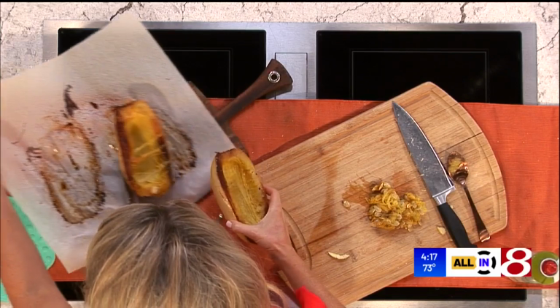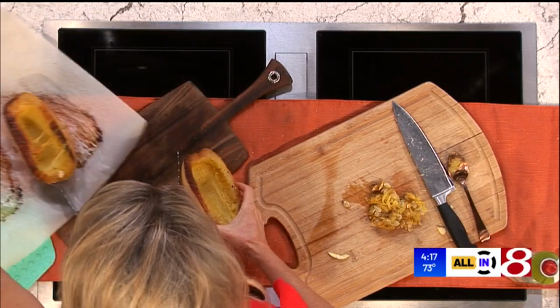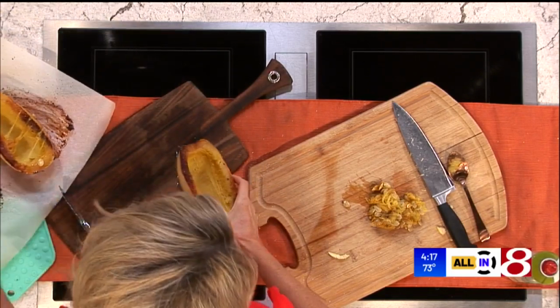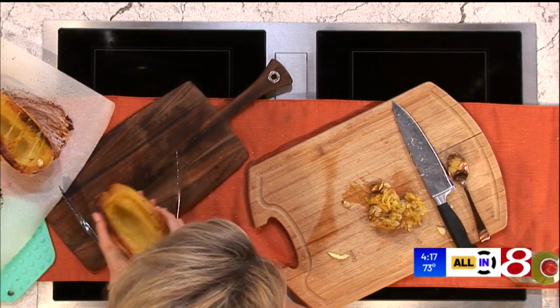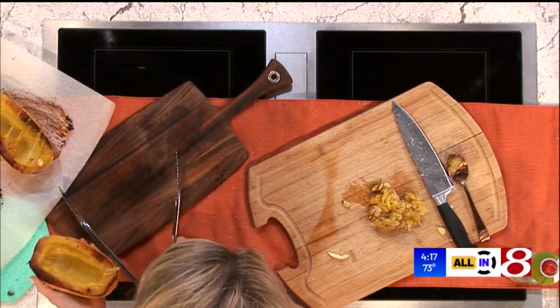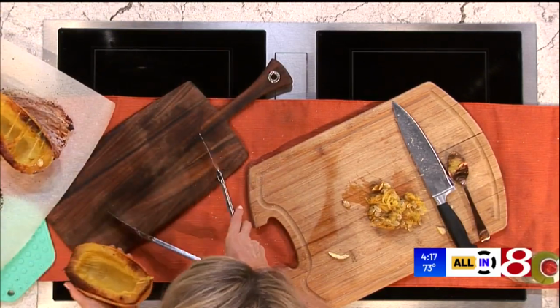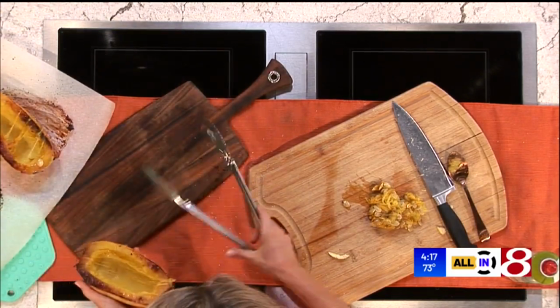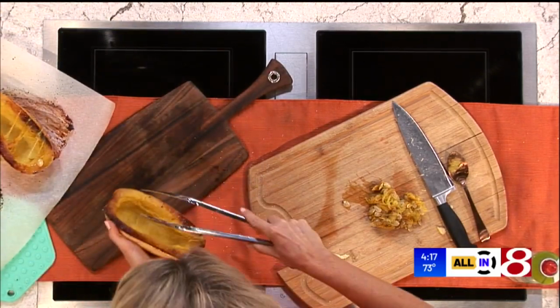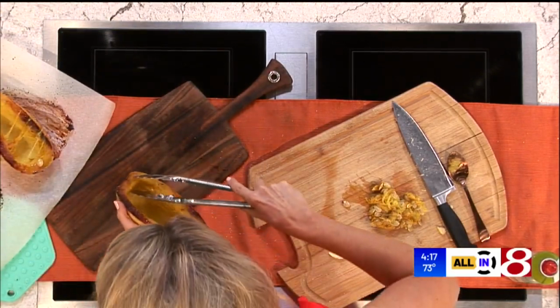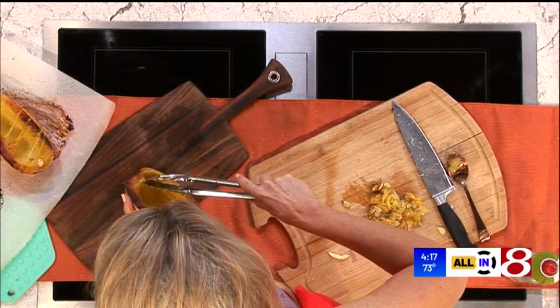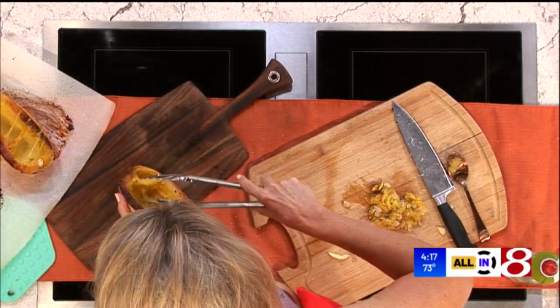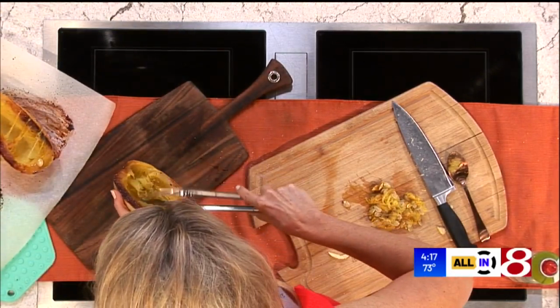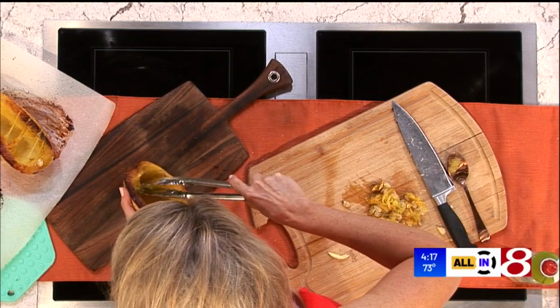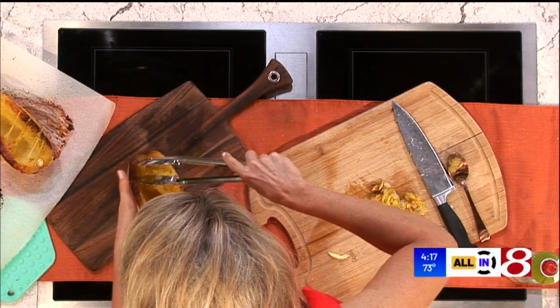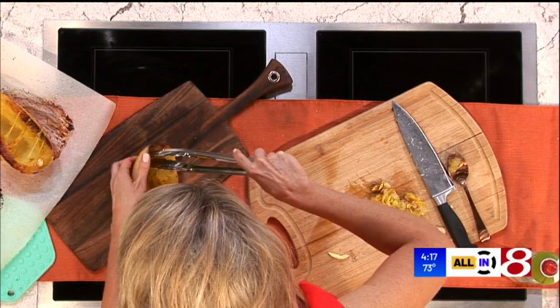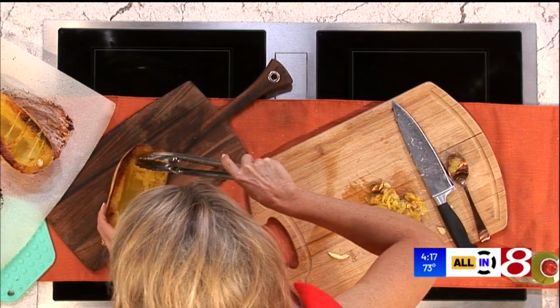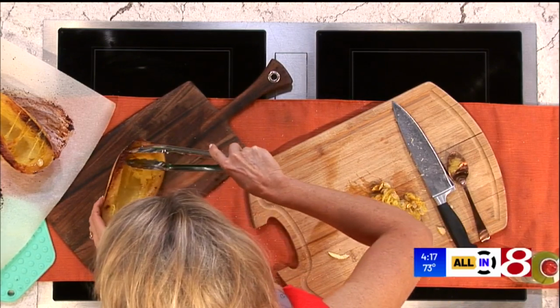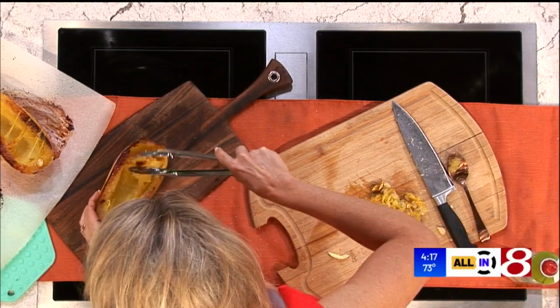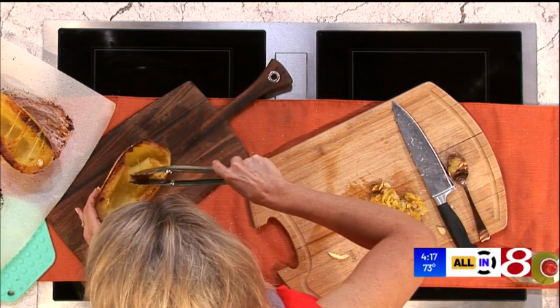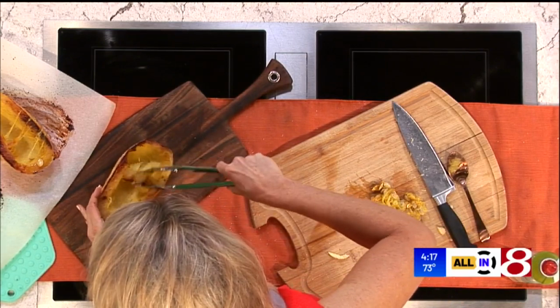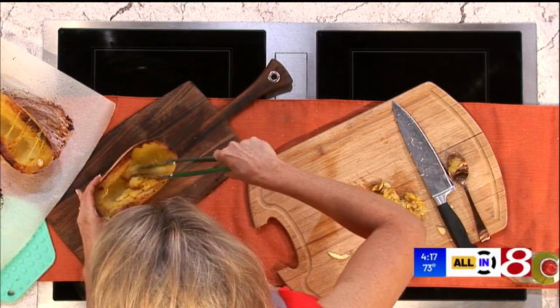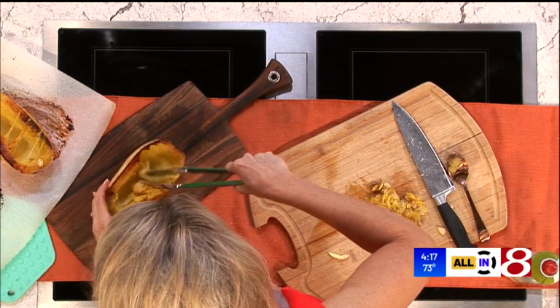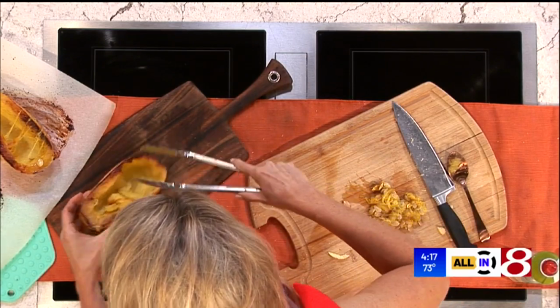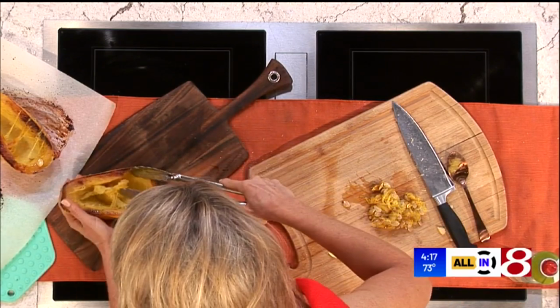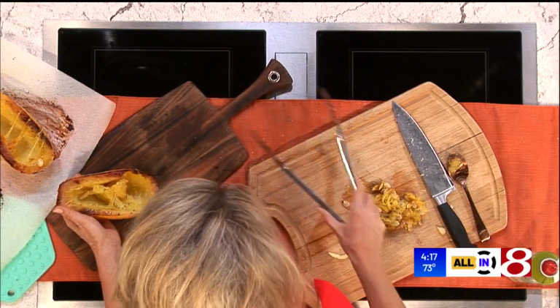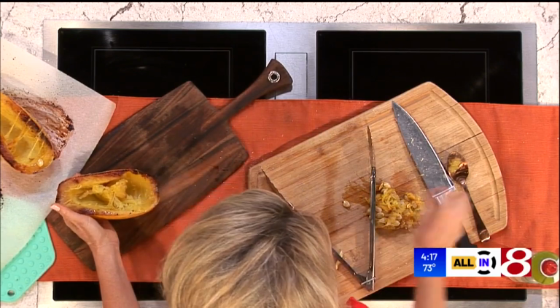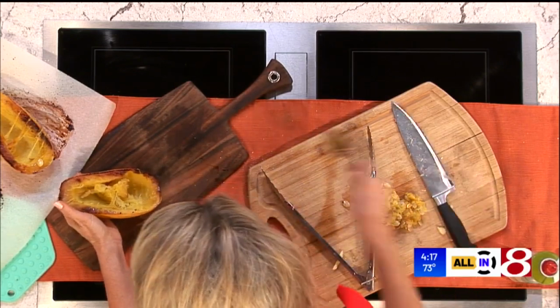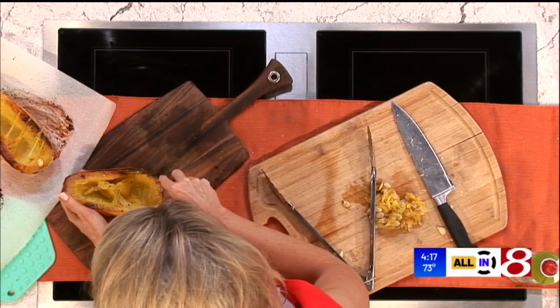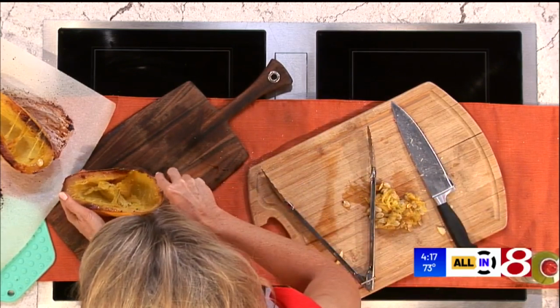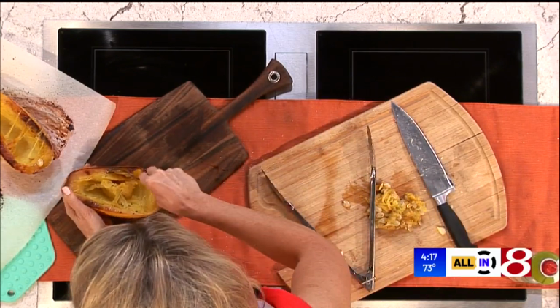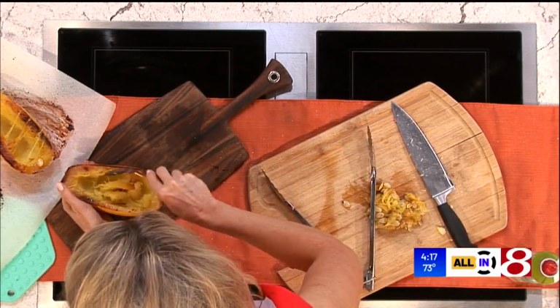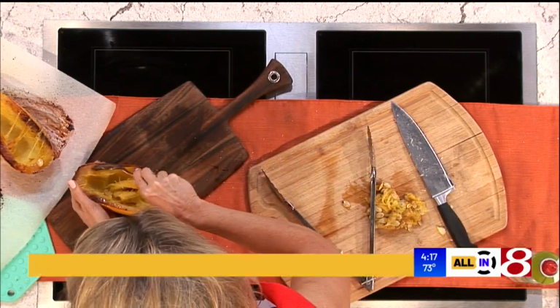Here's what we do: we take a fork — which I don't have right now, so I'm just going to pull it with the tongs. See the strands? That's why it's called spaghetti squash. You can use a spoon and just get the rest out.